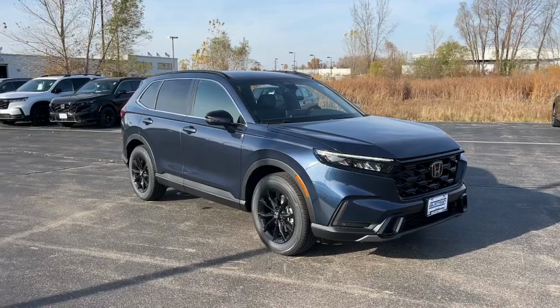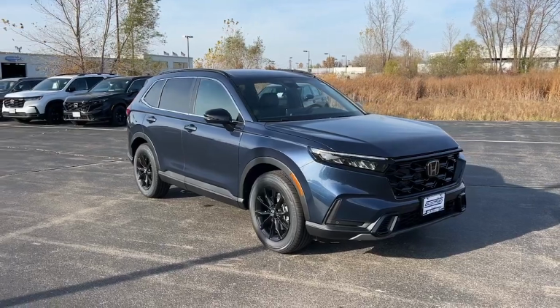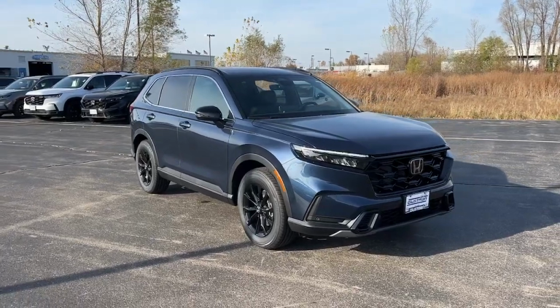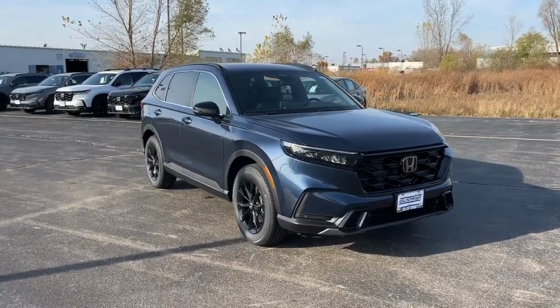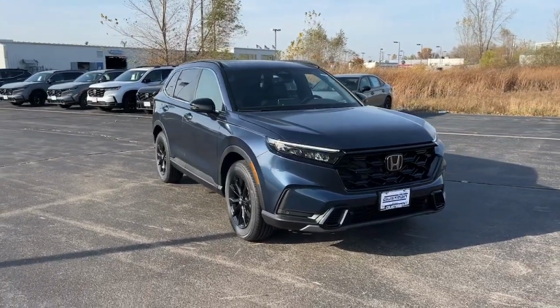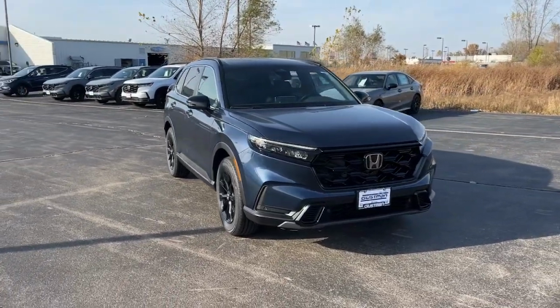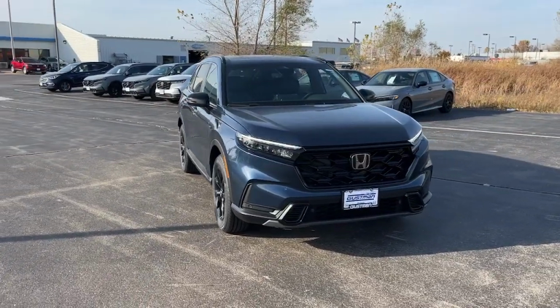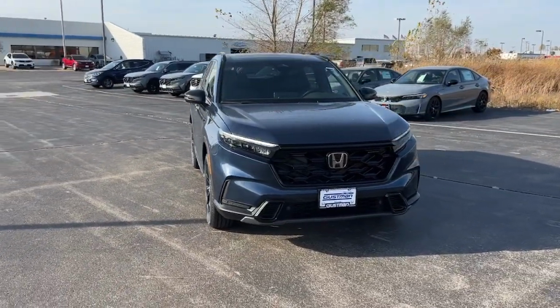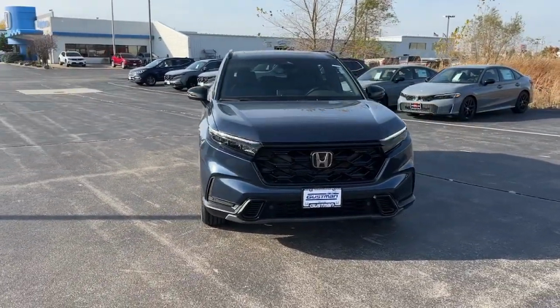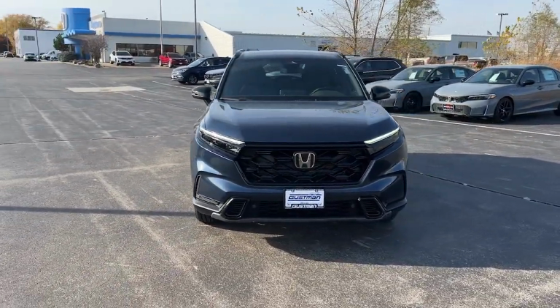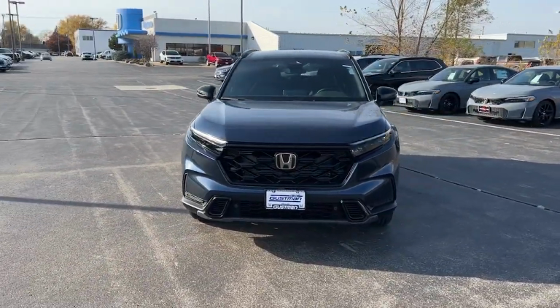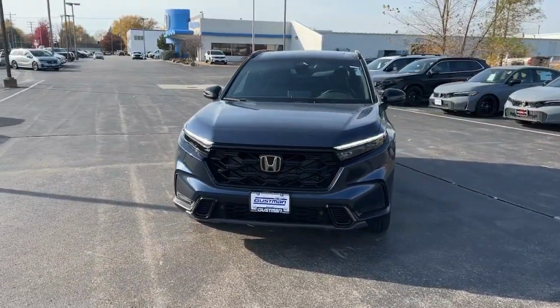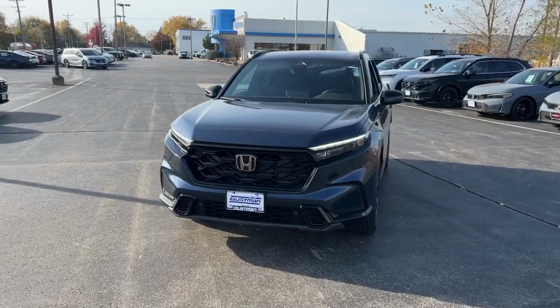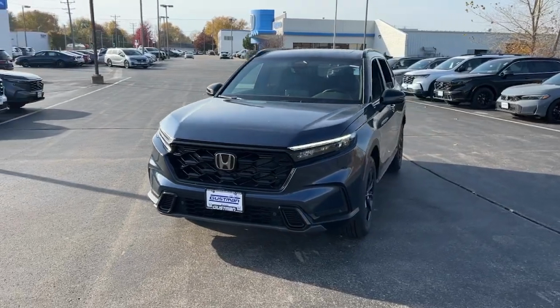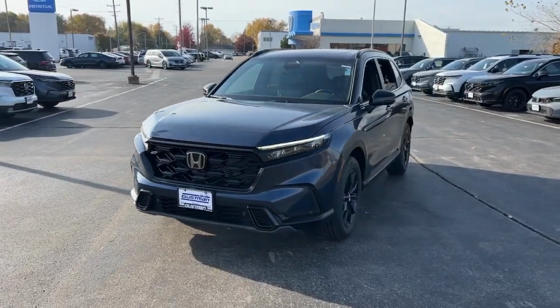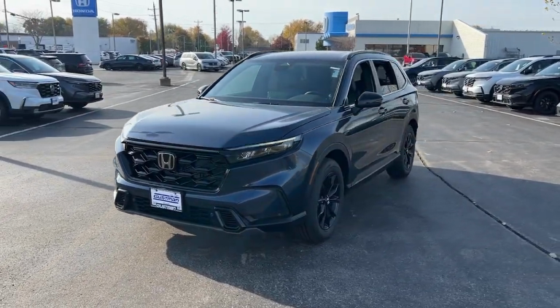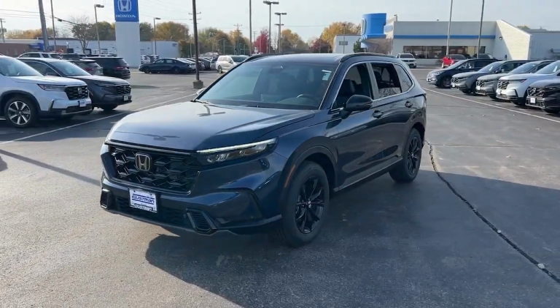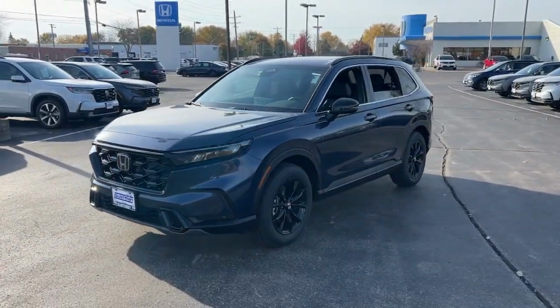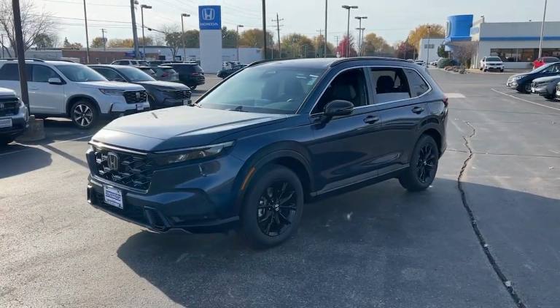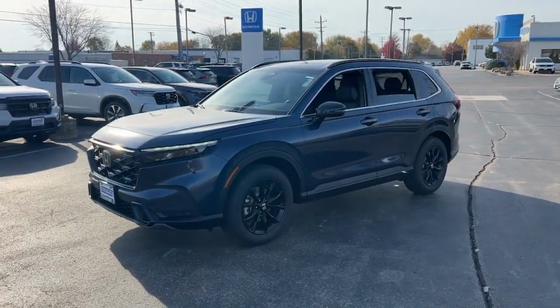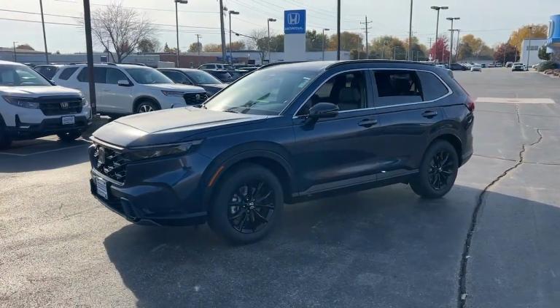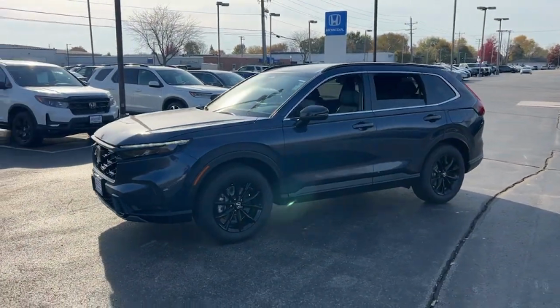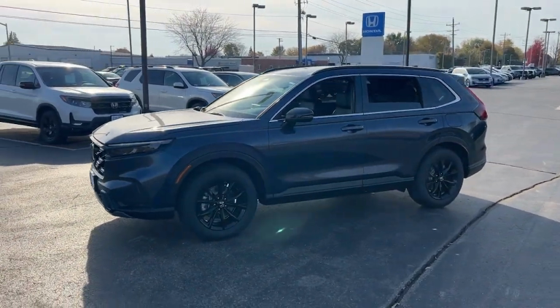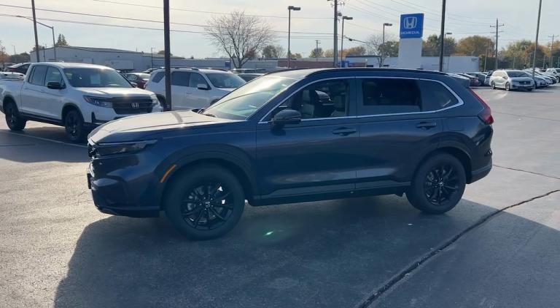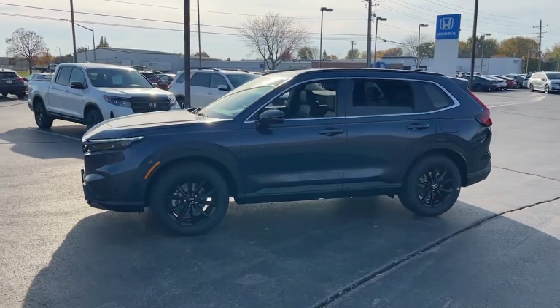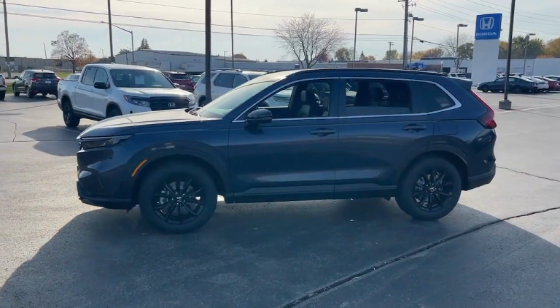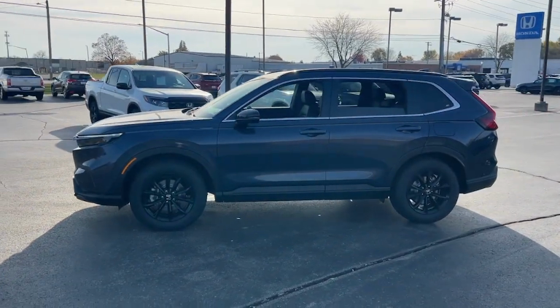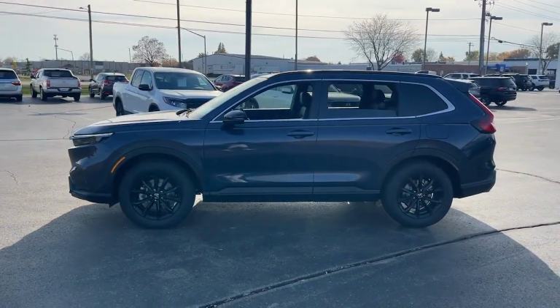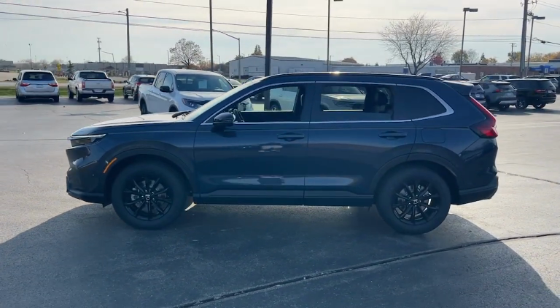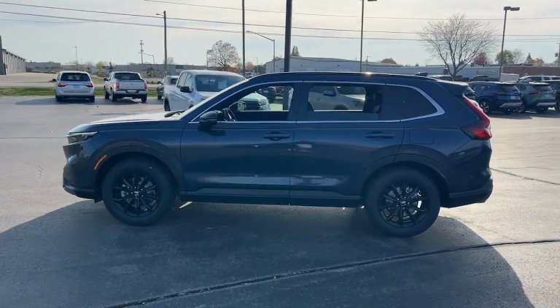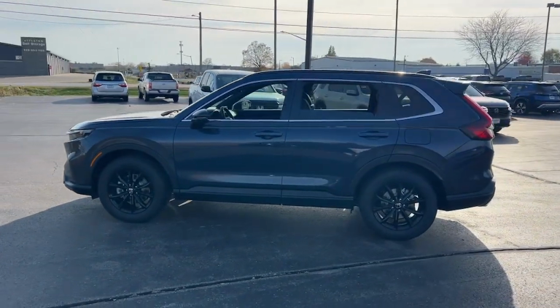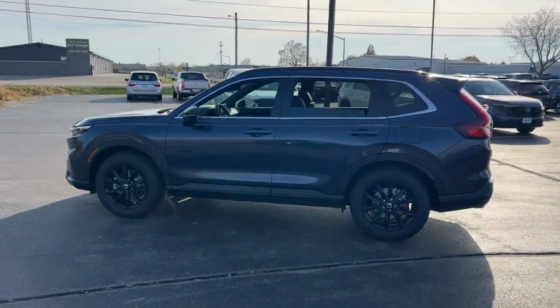This could be the car for you — the 2025 Honda CR-V Hybrid. This stylish CR-V Hybrid is not only highly pleasing to drive, it also offers climate-friendly hybrid efficiency and a tasteful interior loaded with desirable tech.